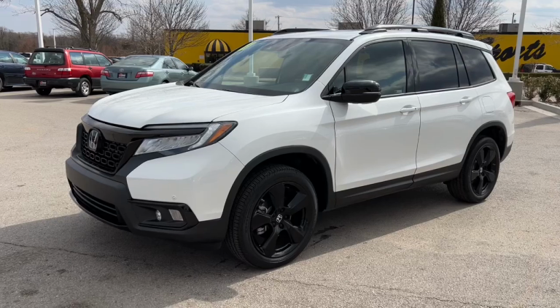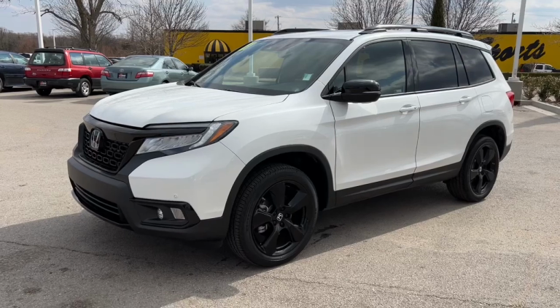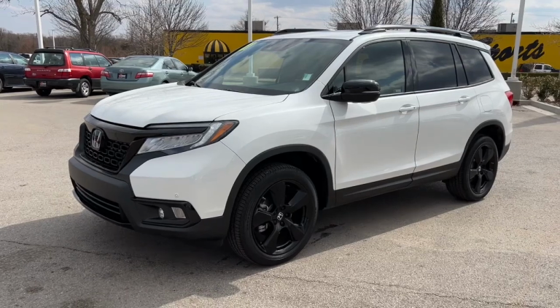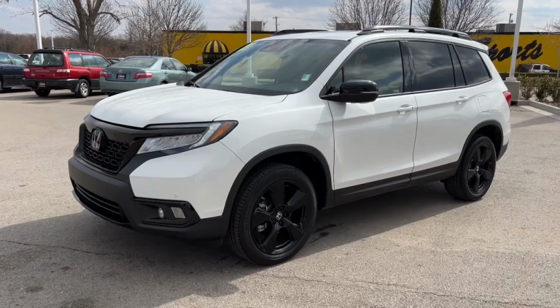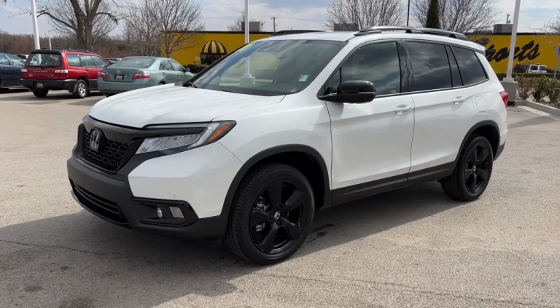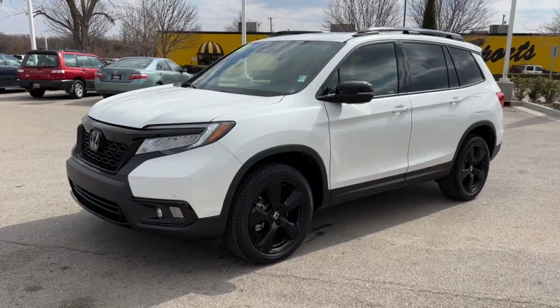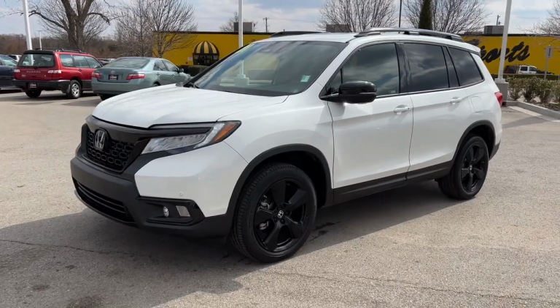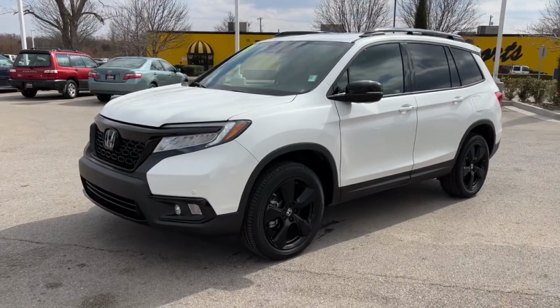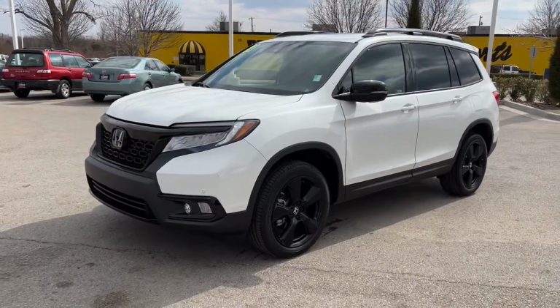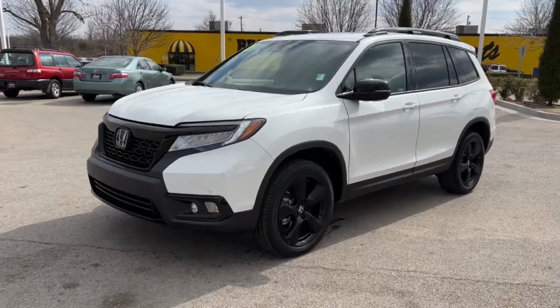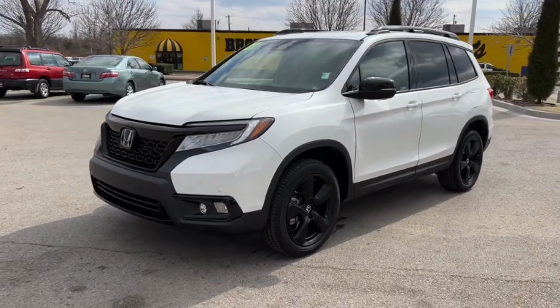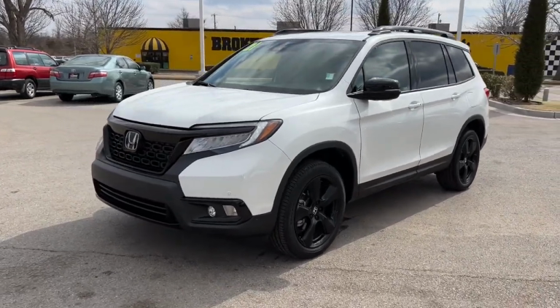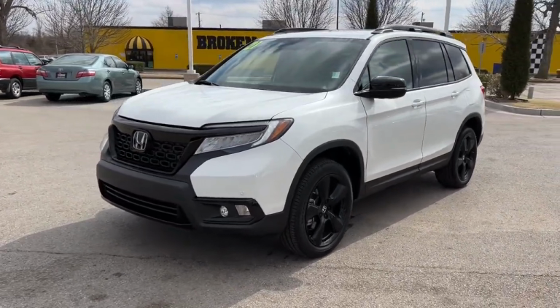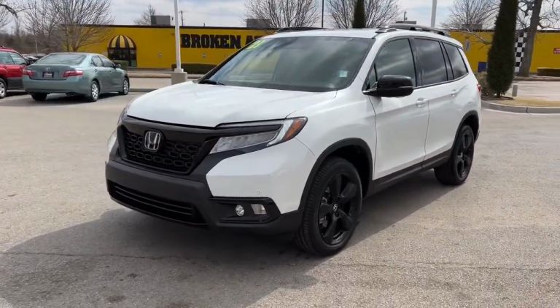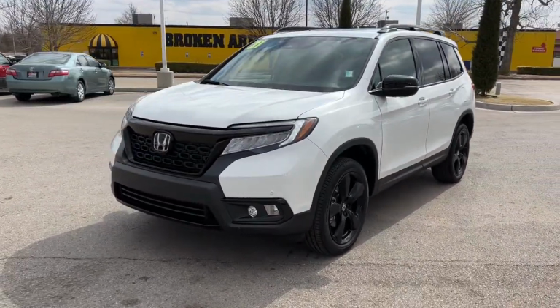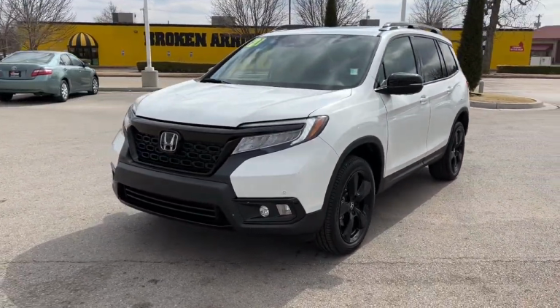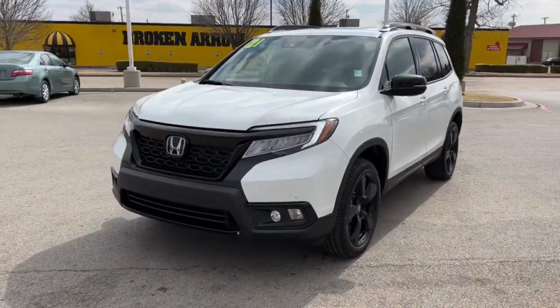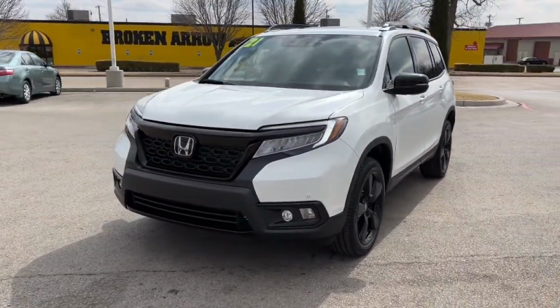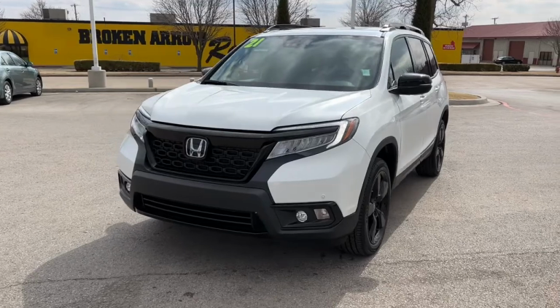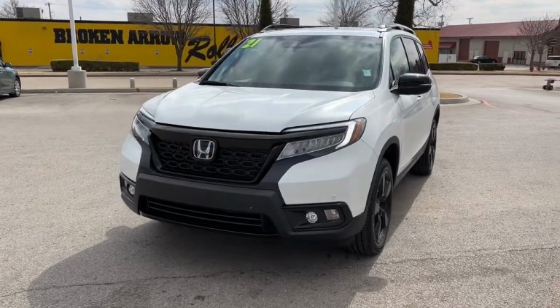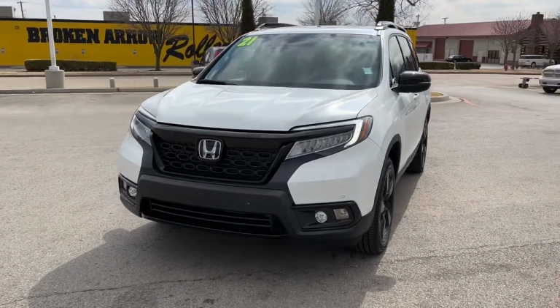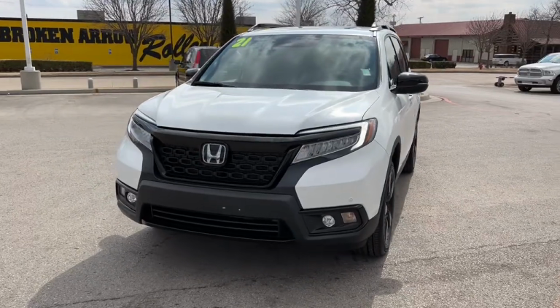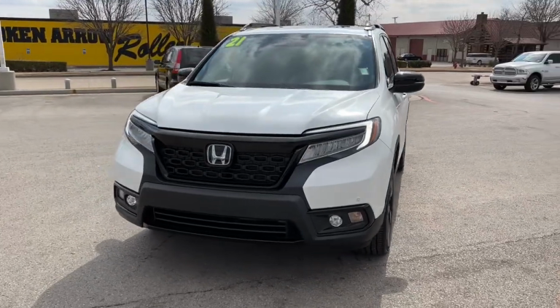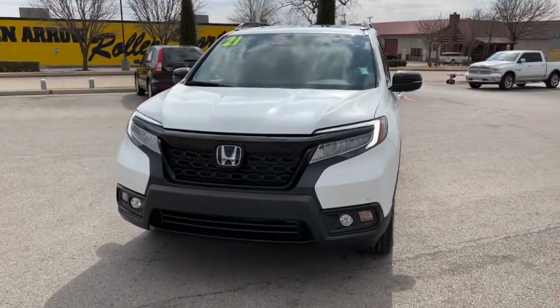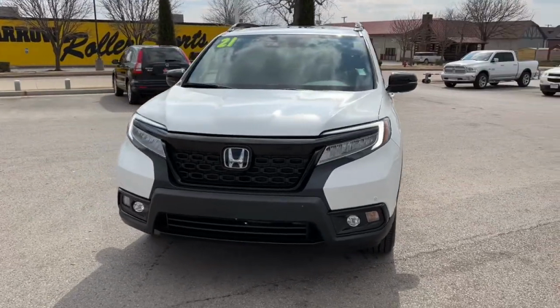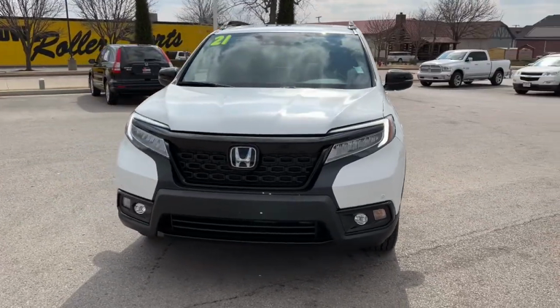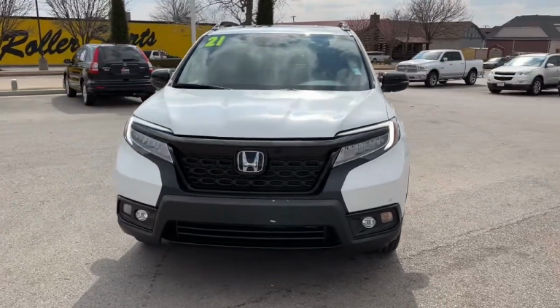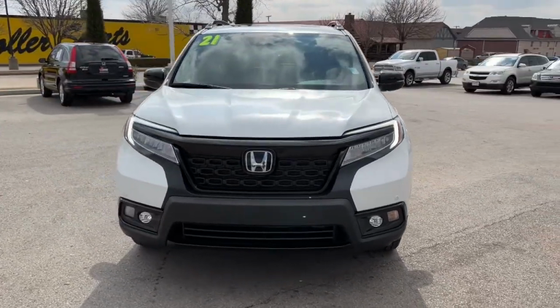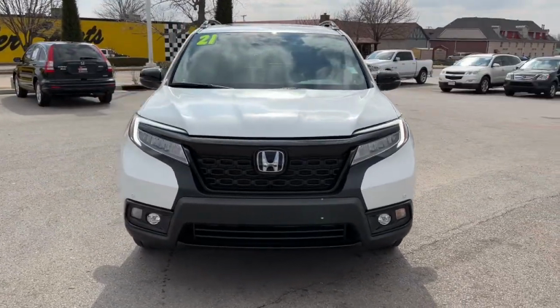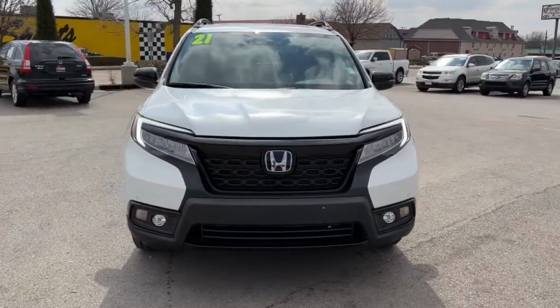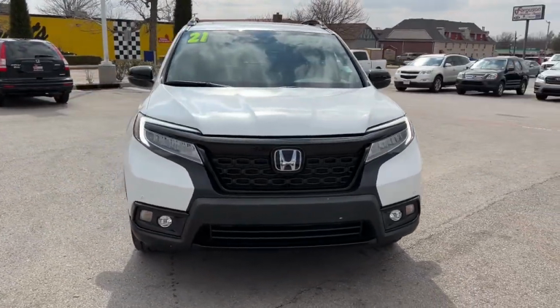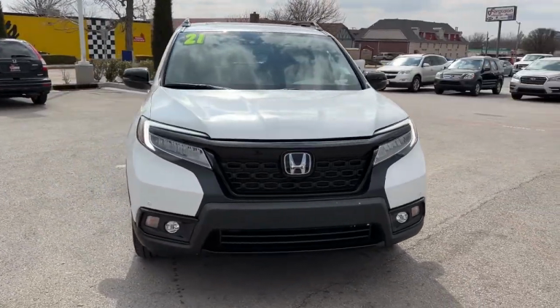Get acquainted with the 2021 Honda Passport. This vehicle is an outstanding buy with fewer than 10,000 miles on the odometer.